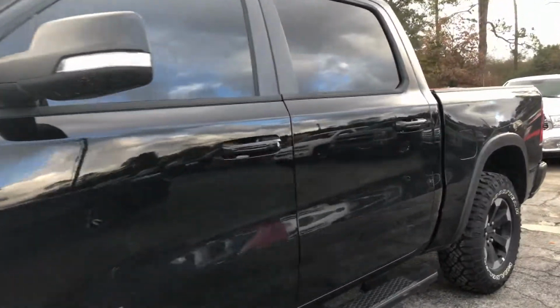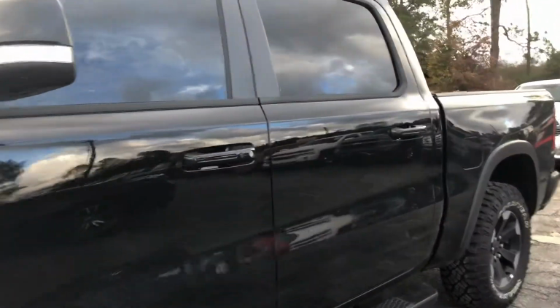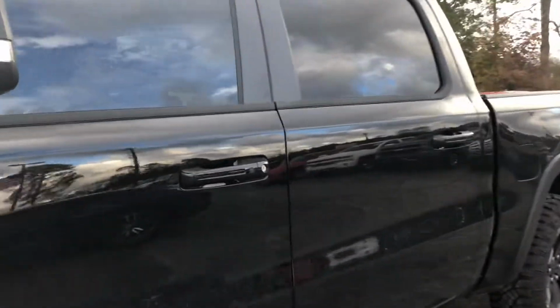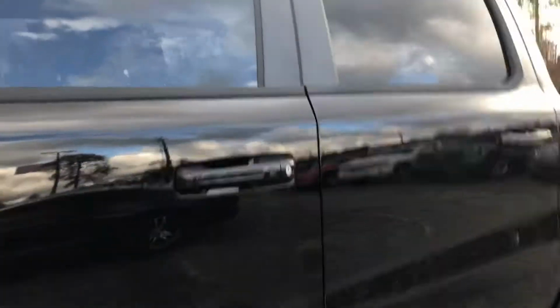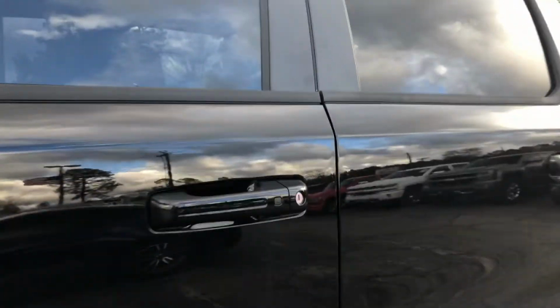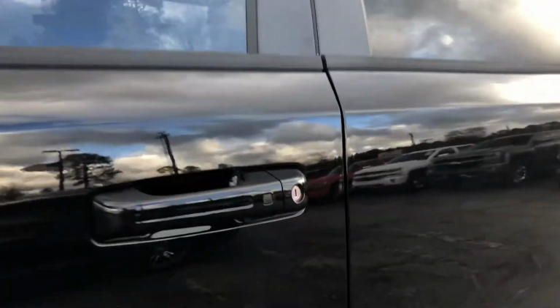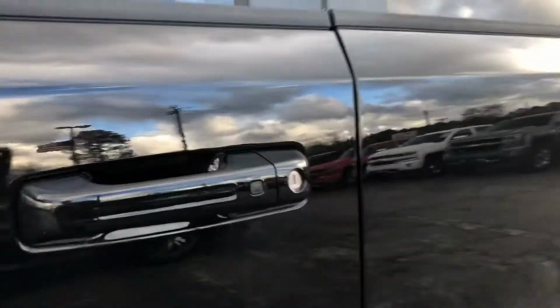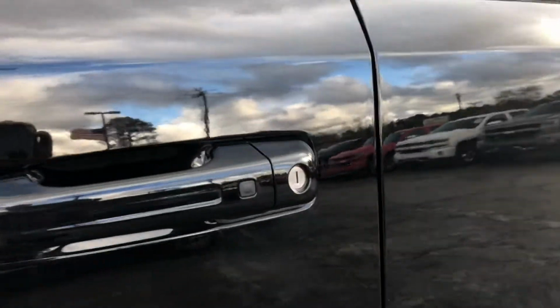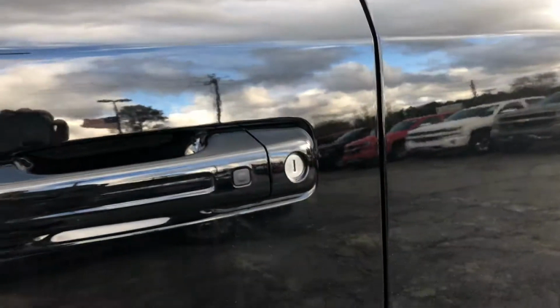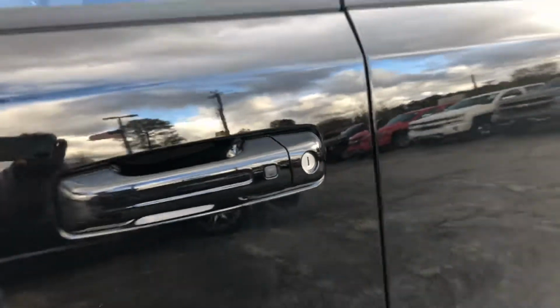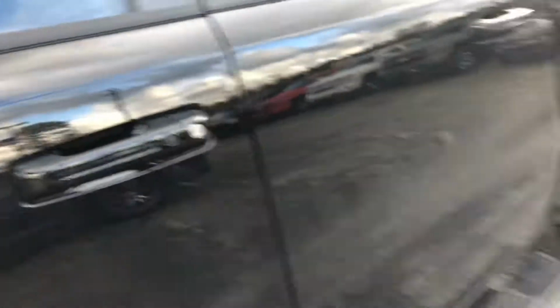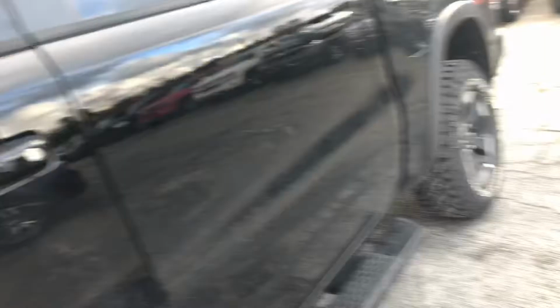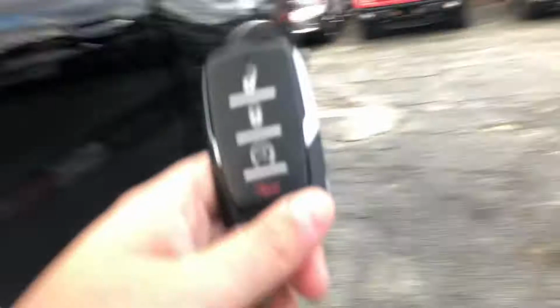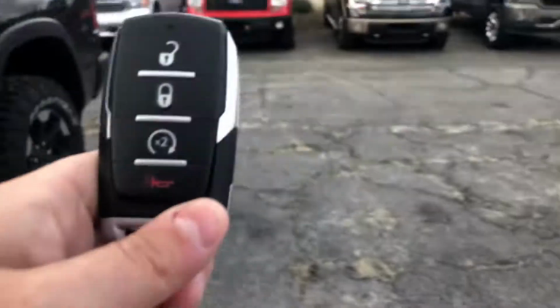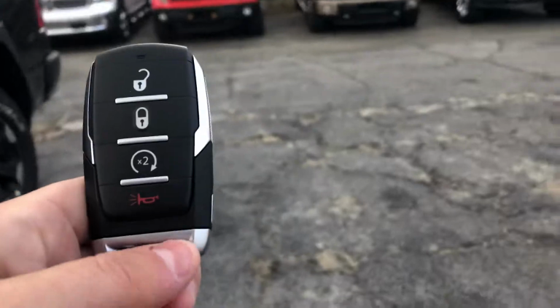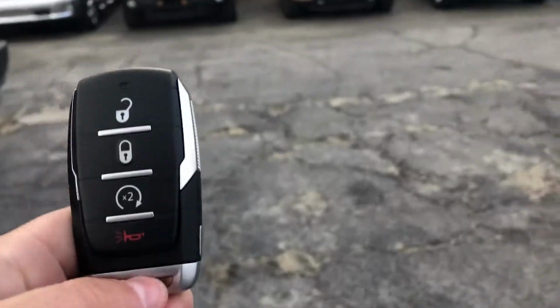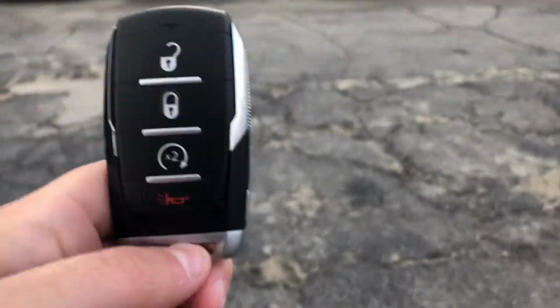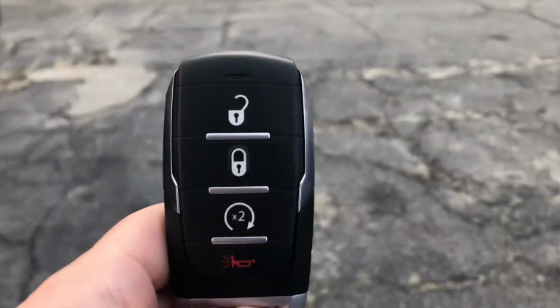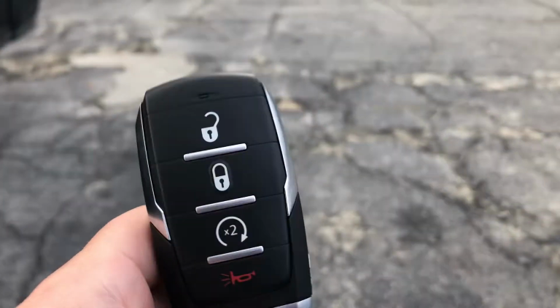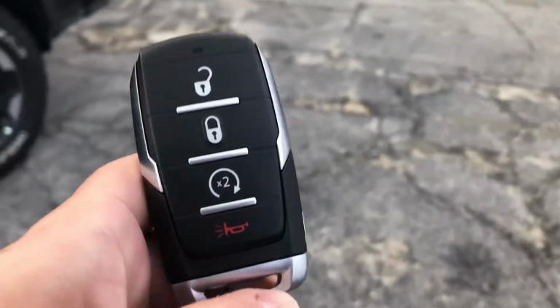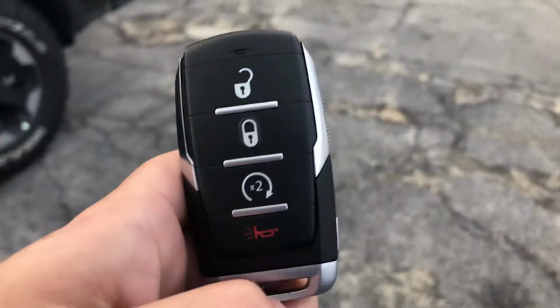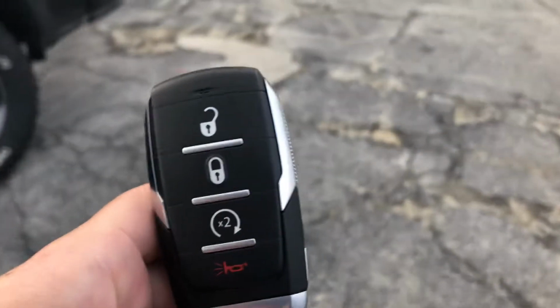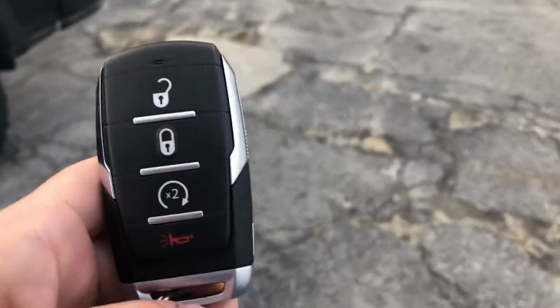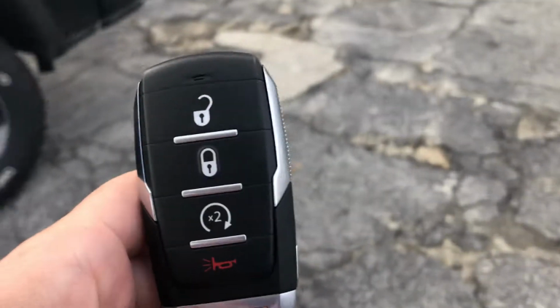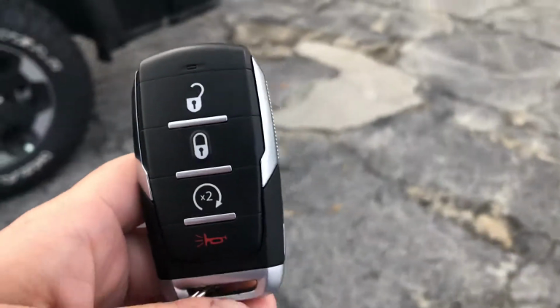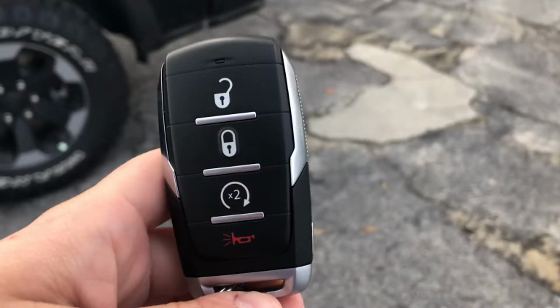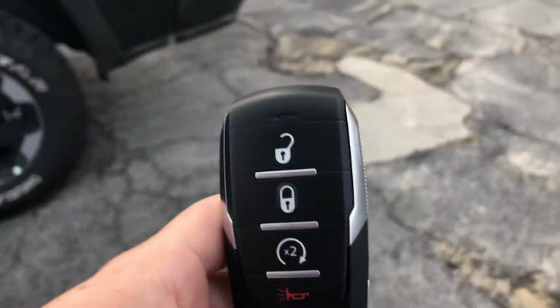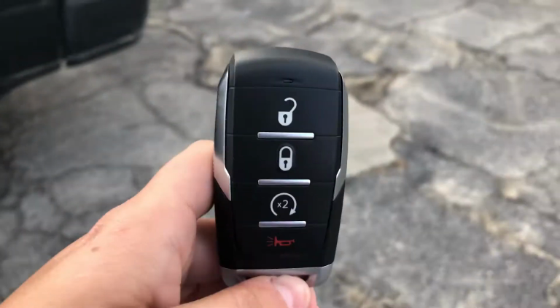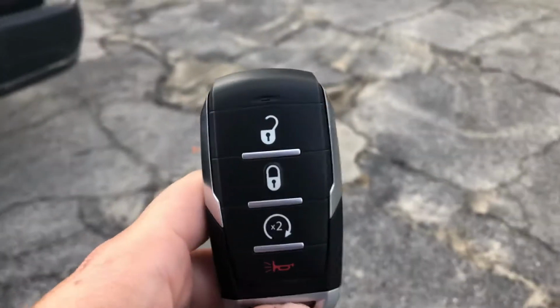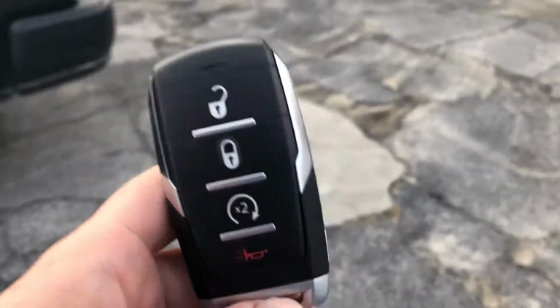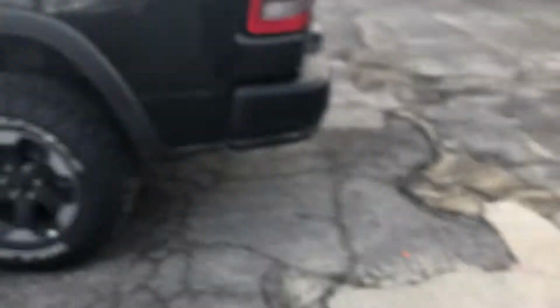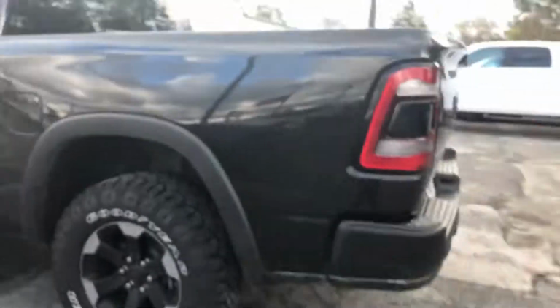You've also got keyless entry on the door, and you've also got the remote start. You've got the panic button, lock, and unlock.